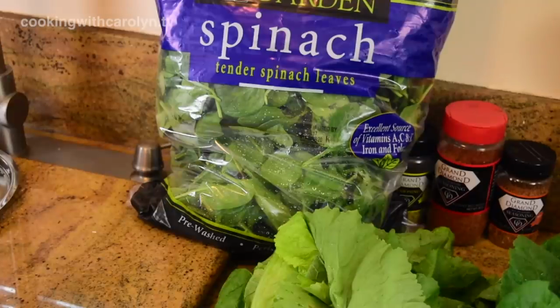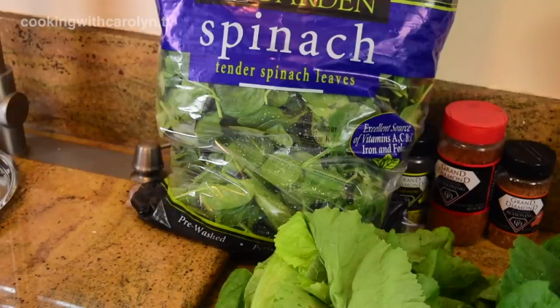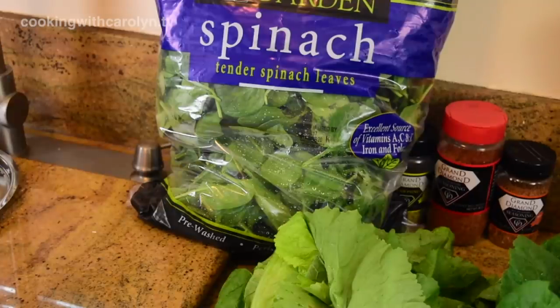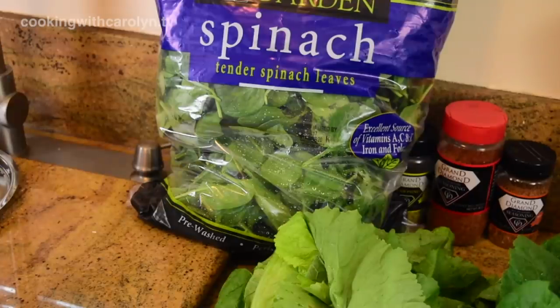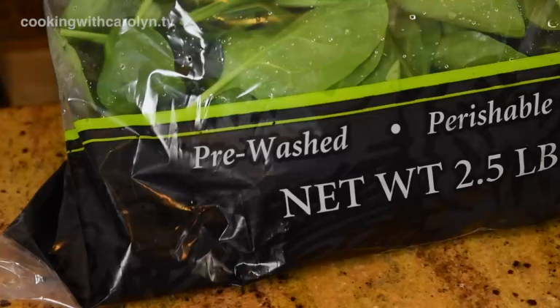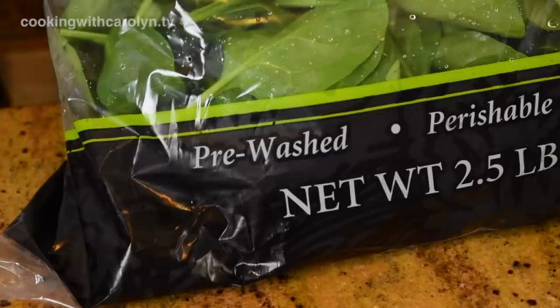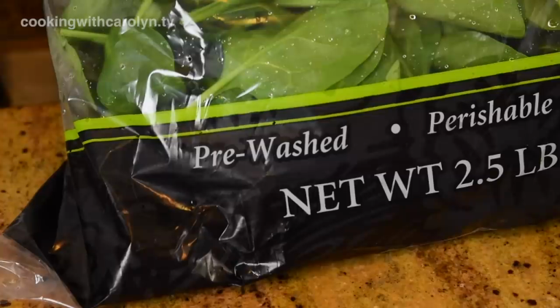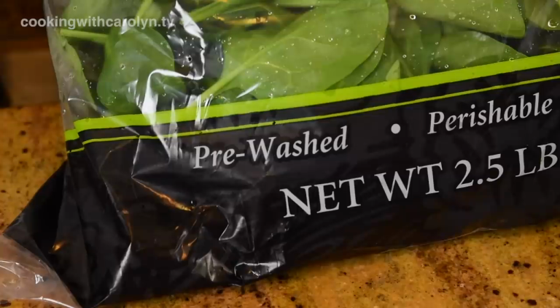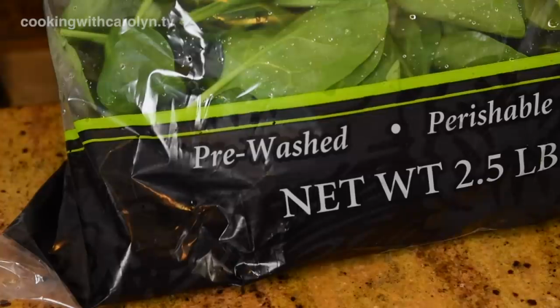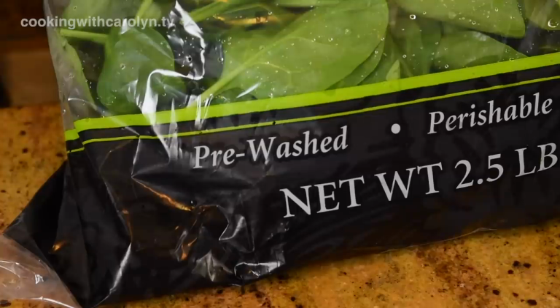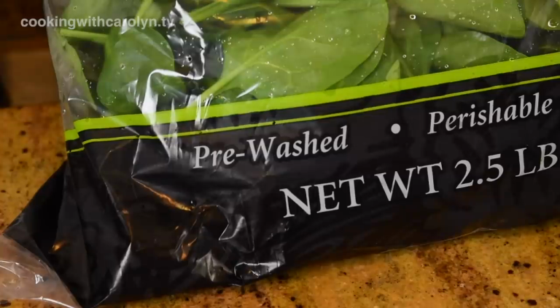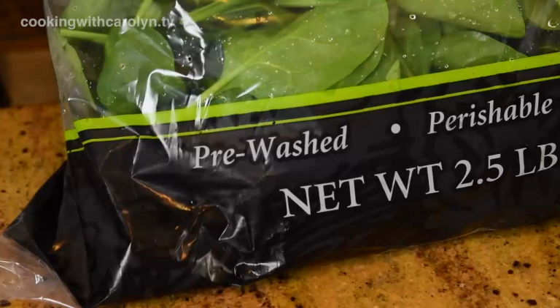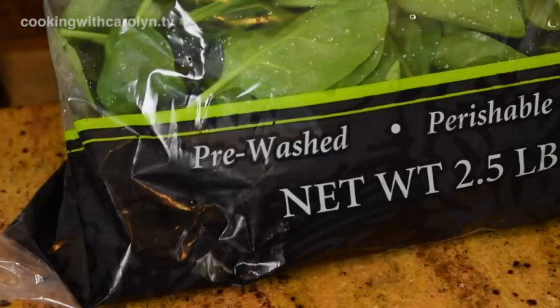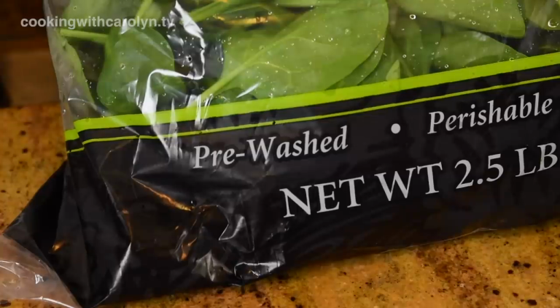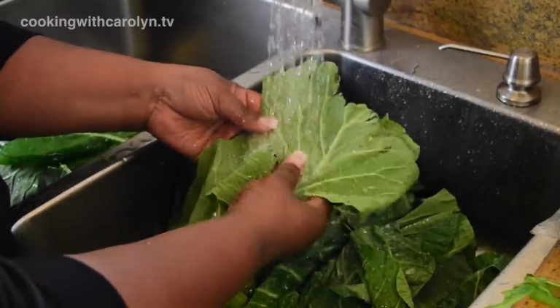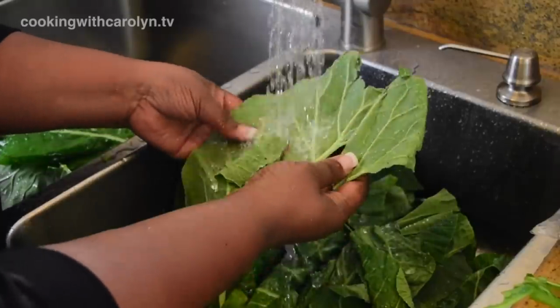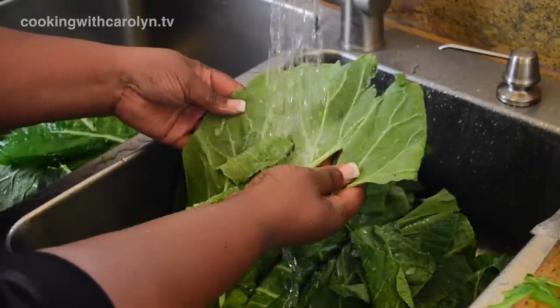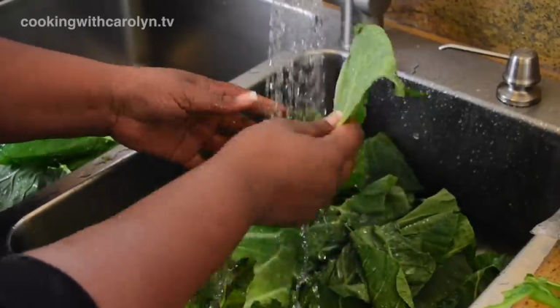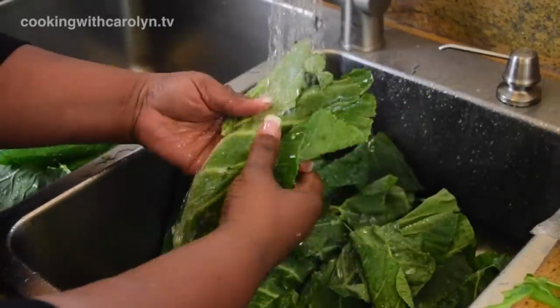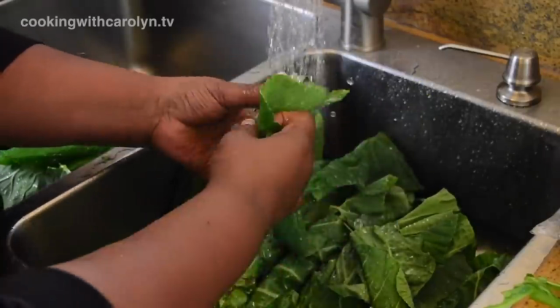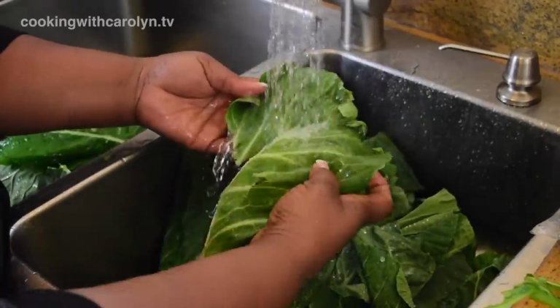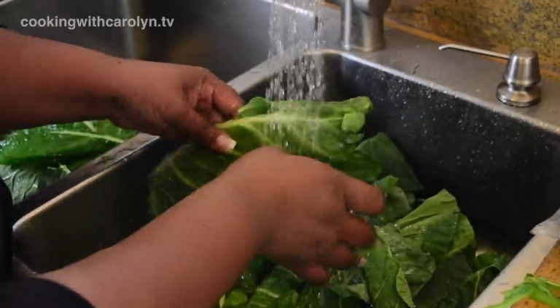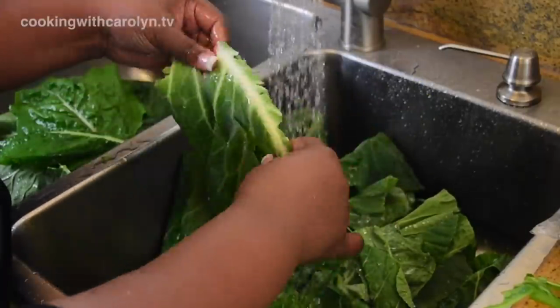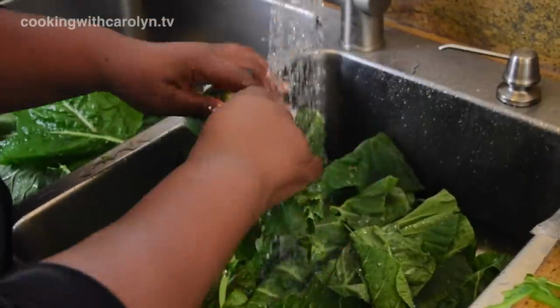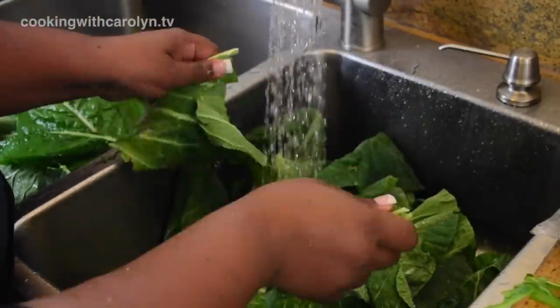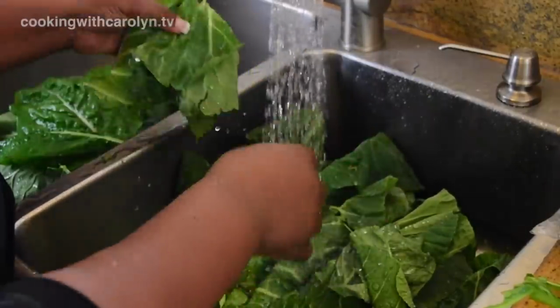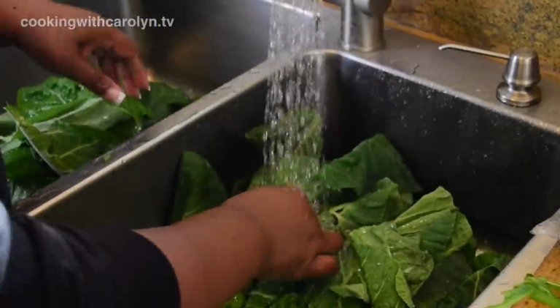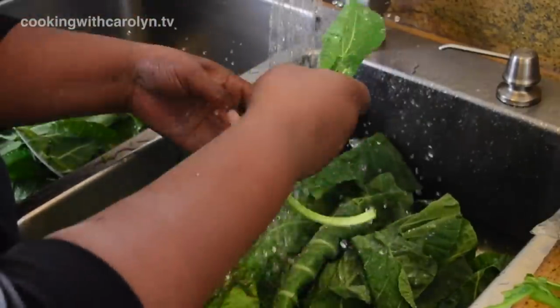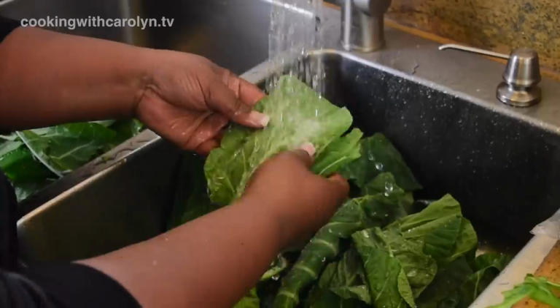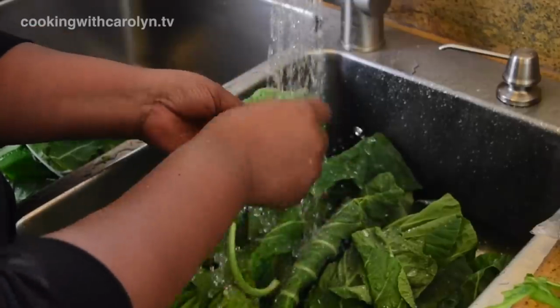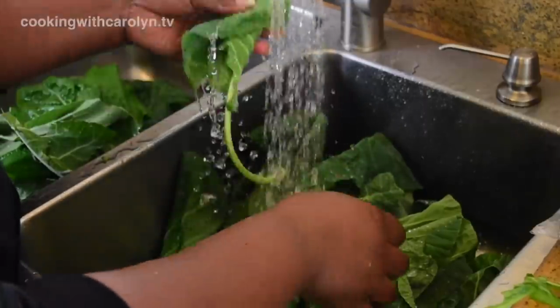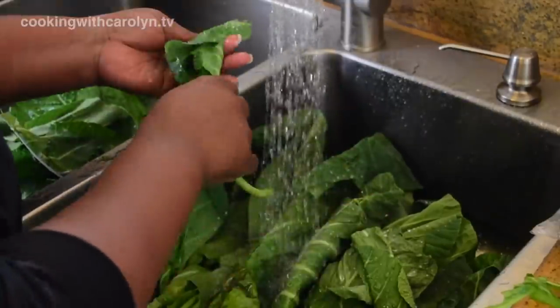The bag says pre-washed, but you should still open up that bag and rinse that spinach — I cannot stress that enough. I can't stand to see people pull greens and lettuces right out the bag and use them. You do need to open them up and make sure they're okay.